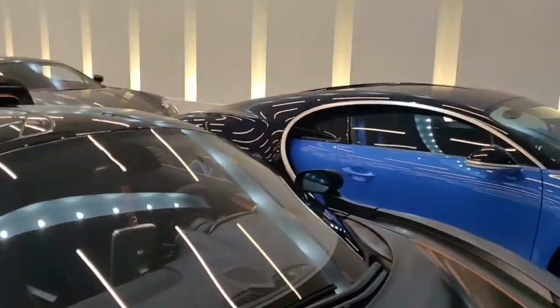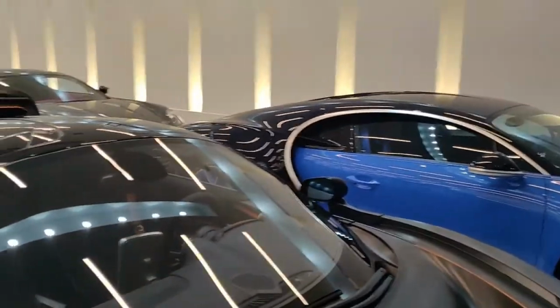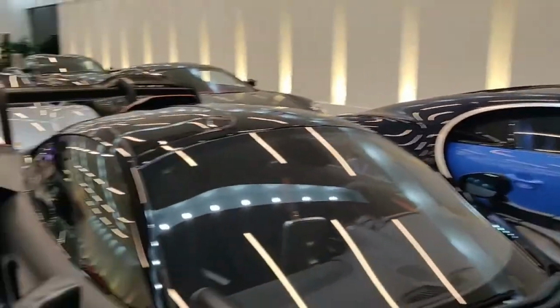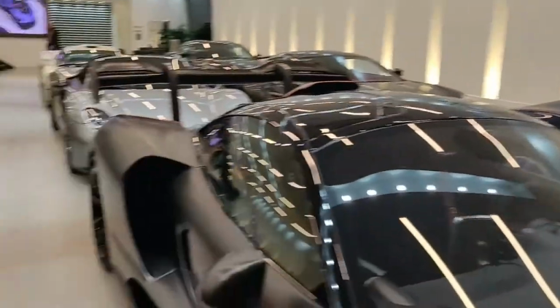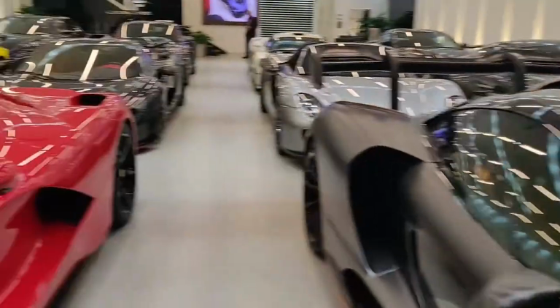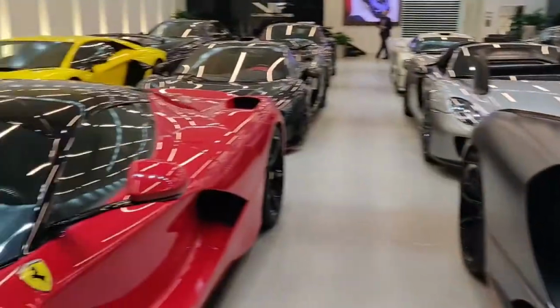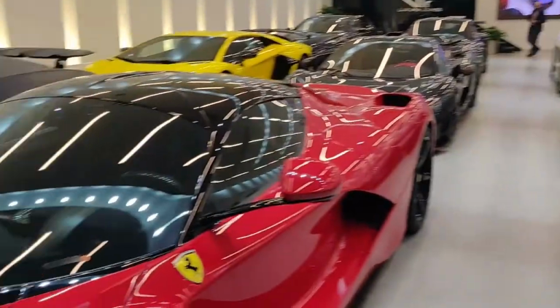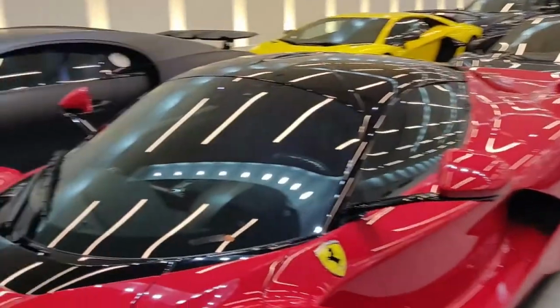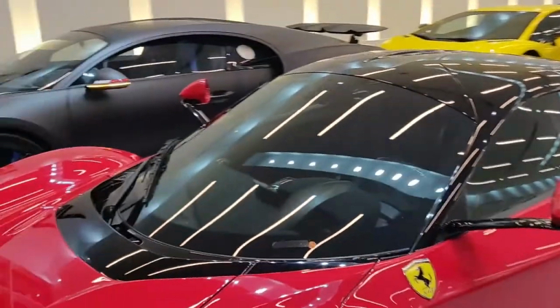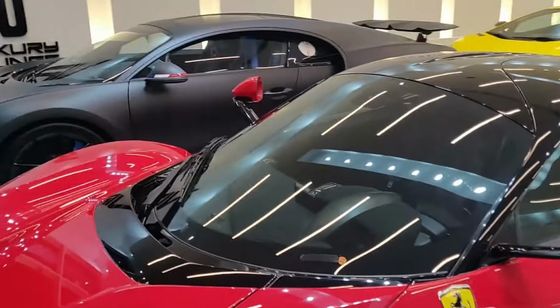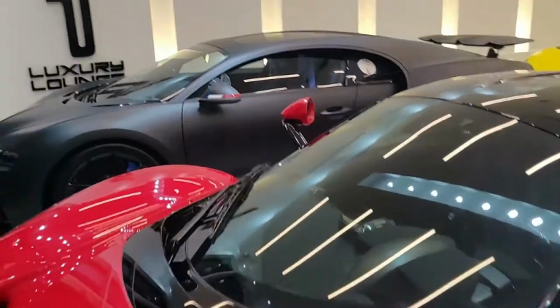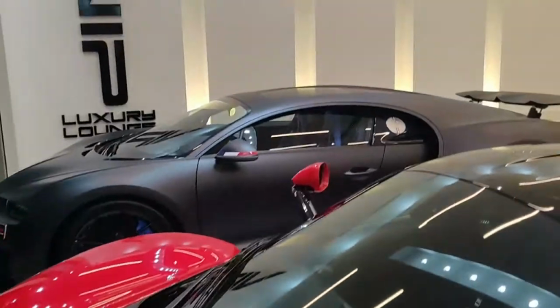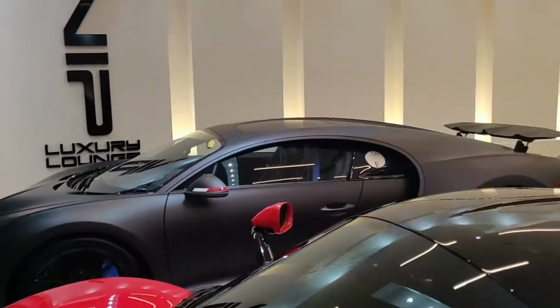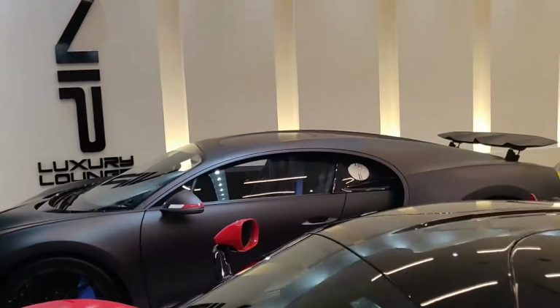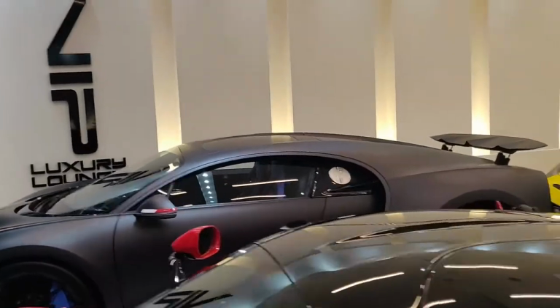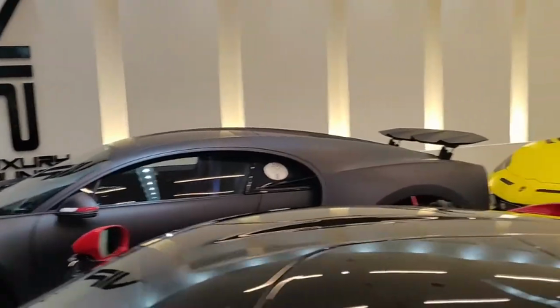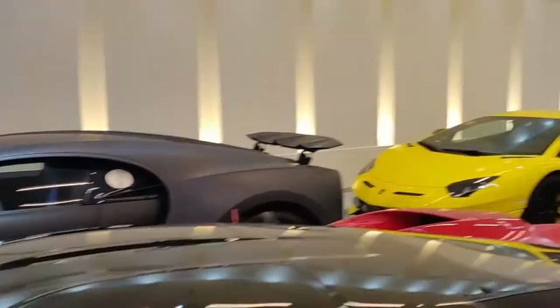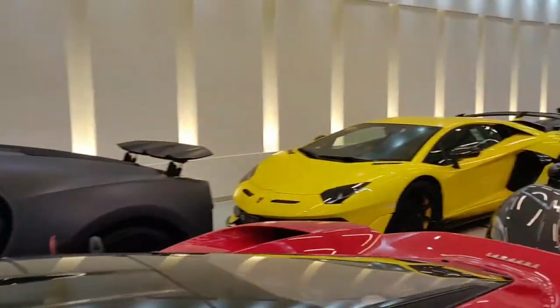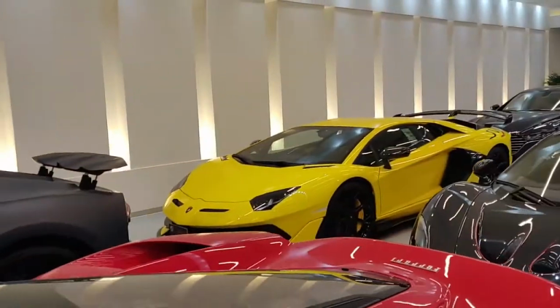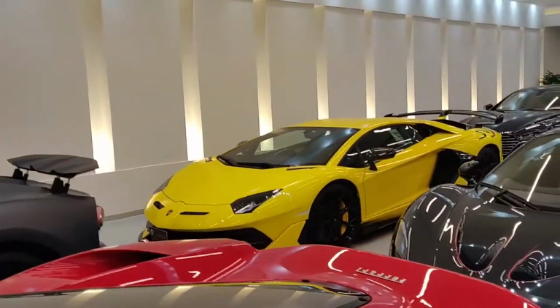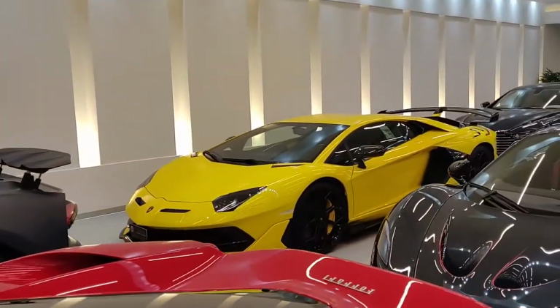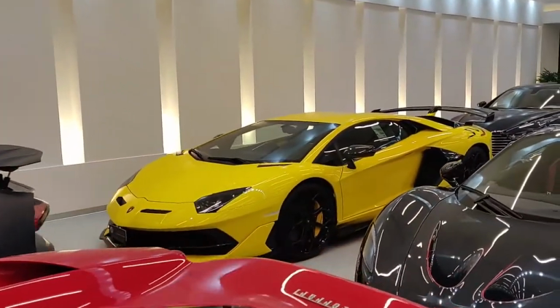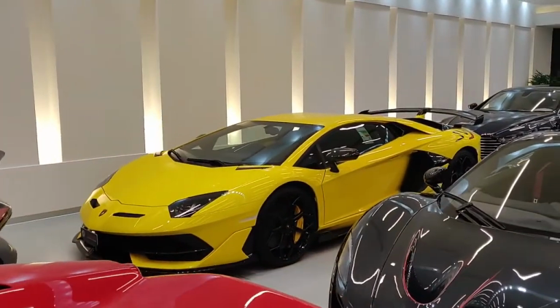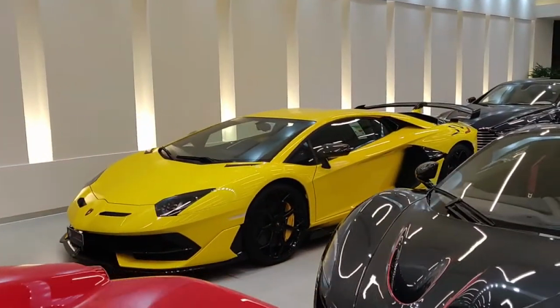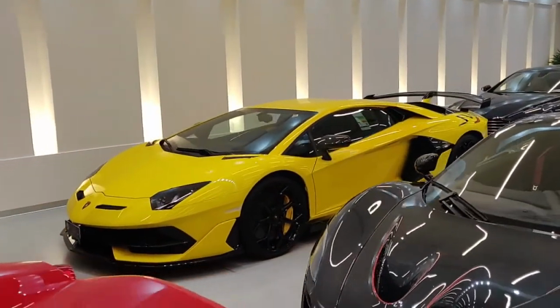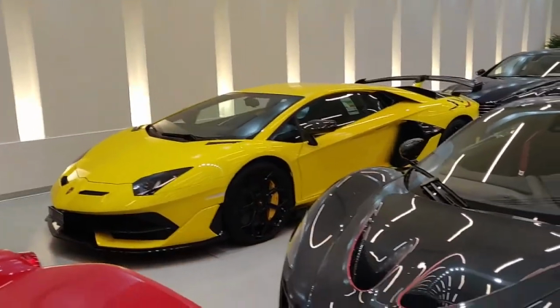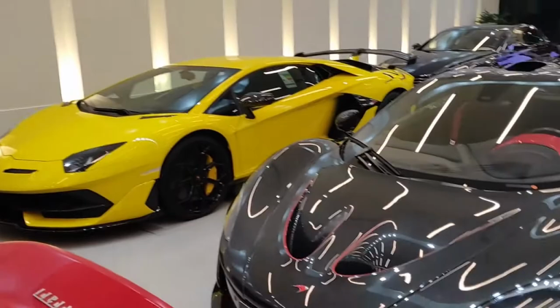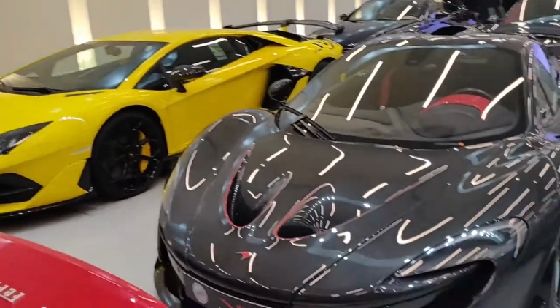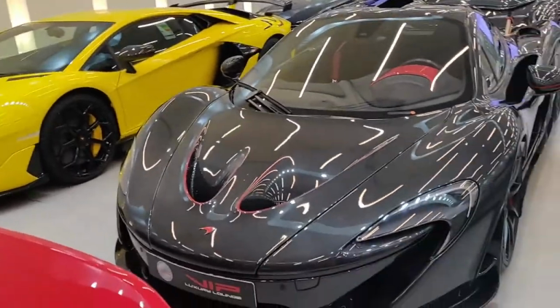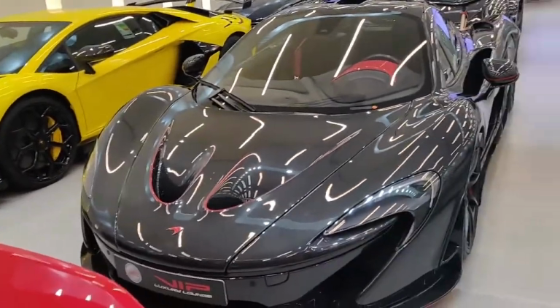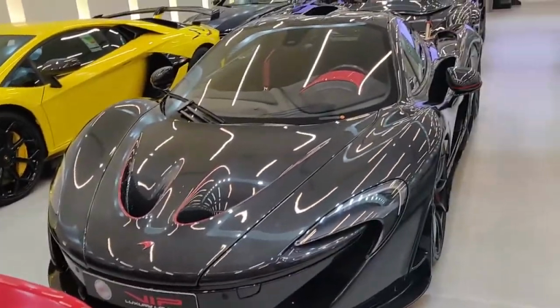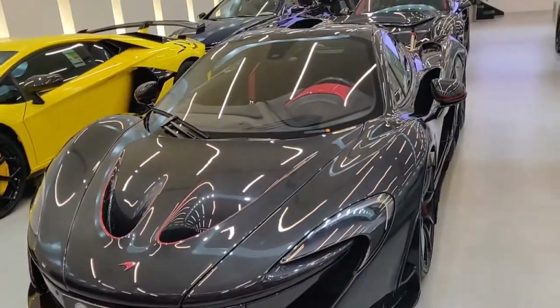Bugatti Chiron, McLaren, LaFerrari, Bugatti Chiron Sport 110 Anniversary, a brand new Lamborghini Aventador SVJ, Carbon Series P1 — apparently one of just 5 cars.